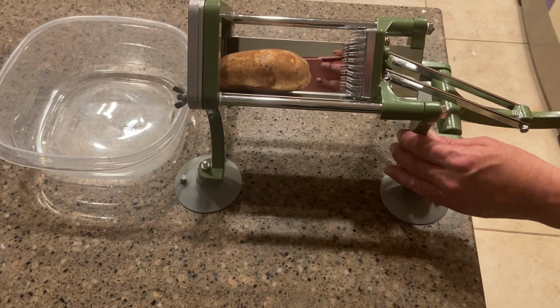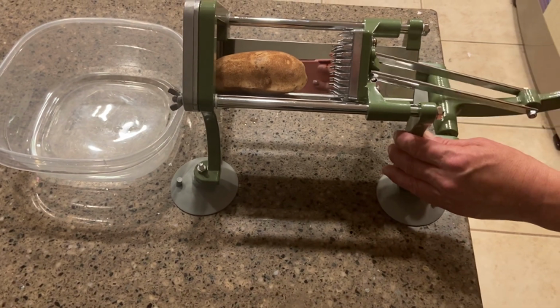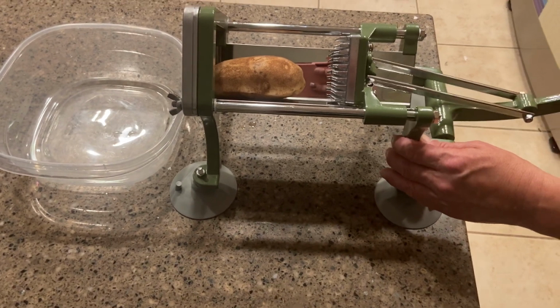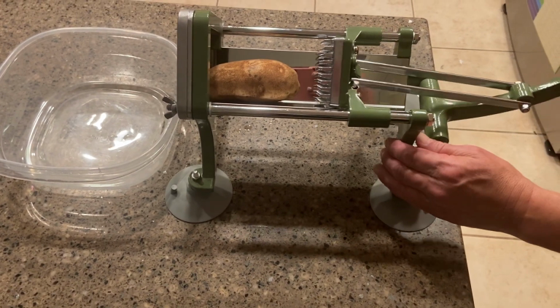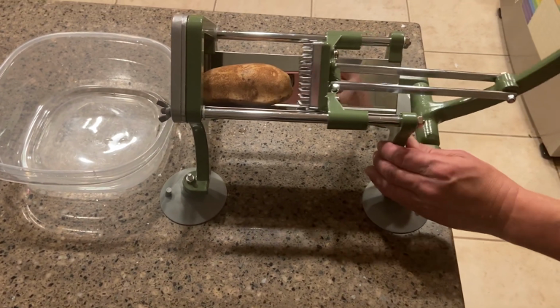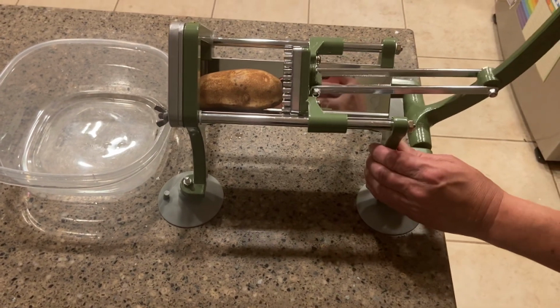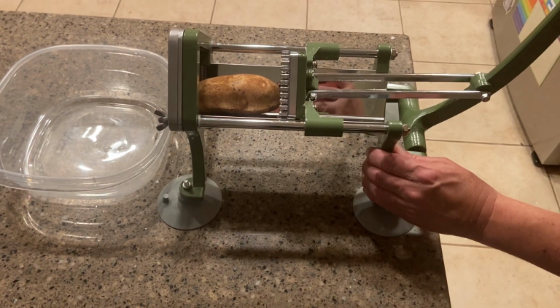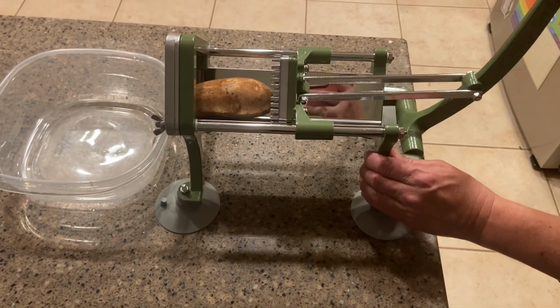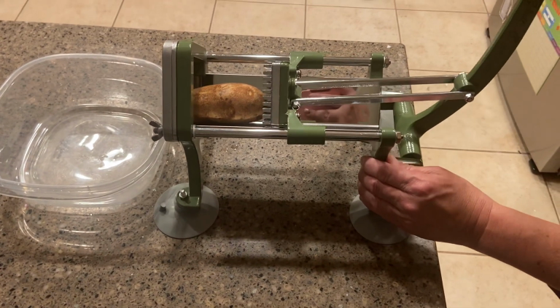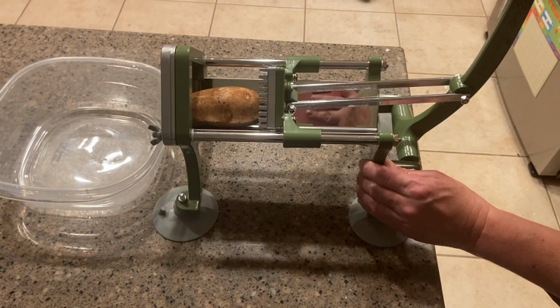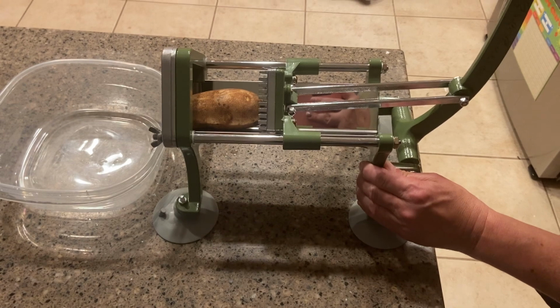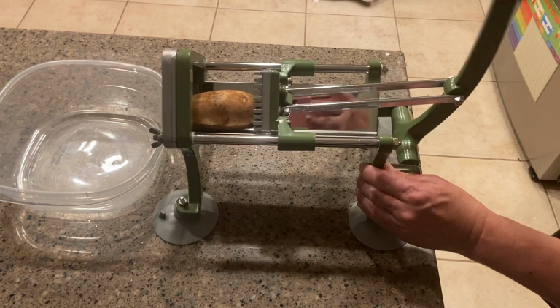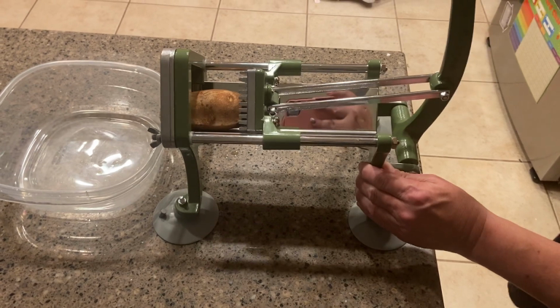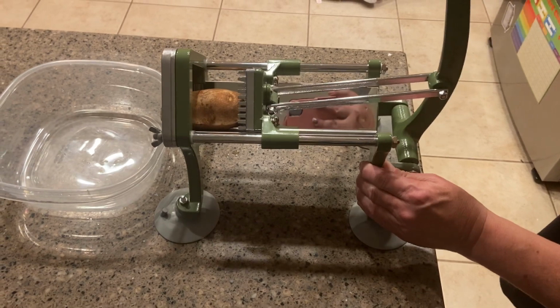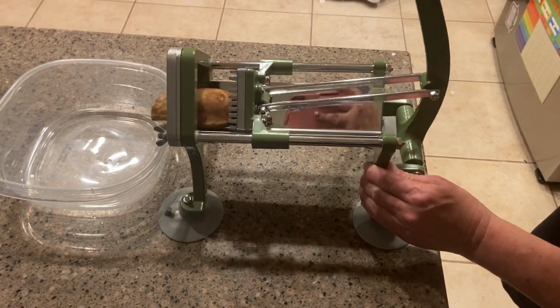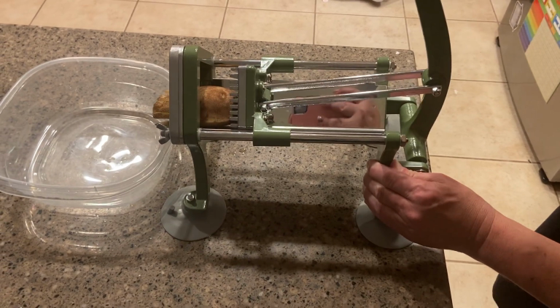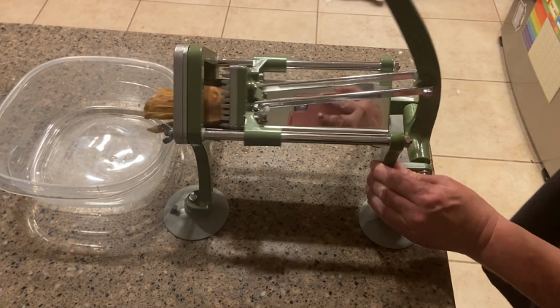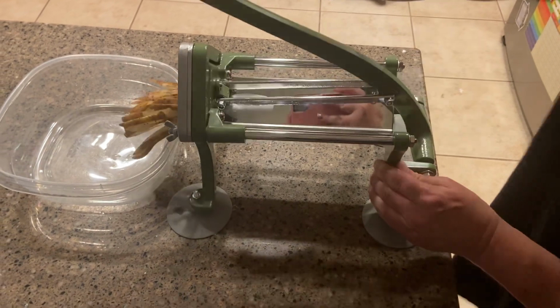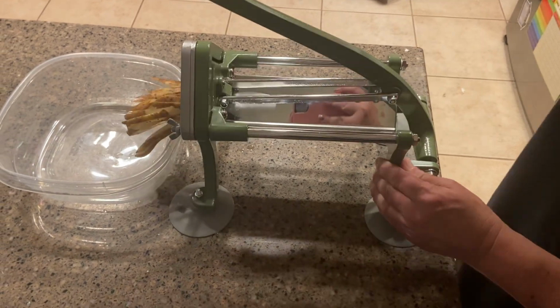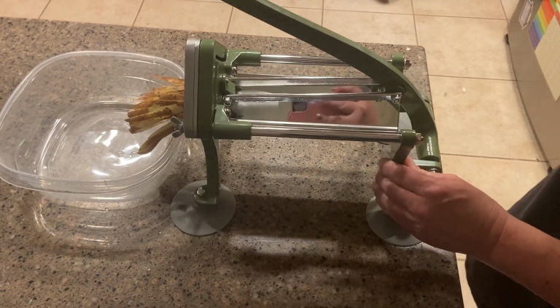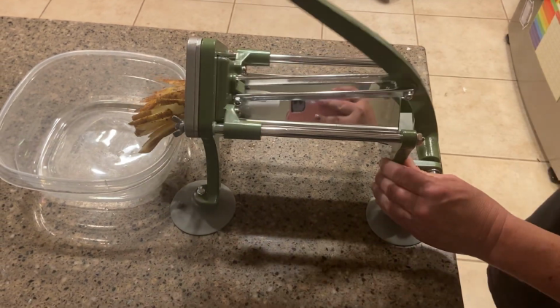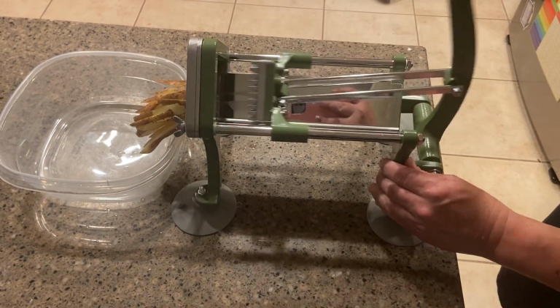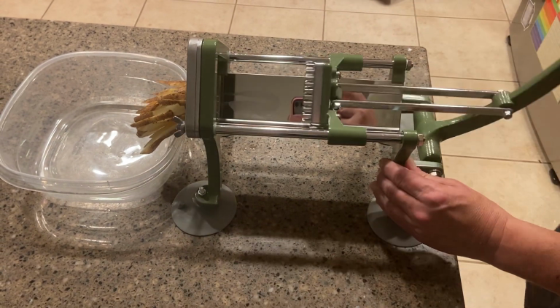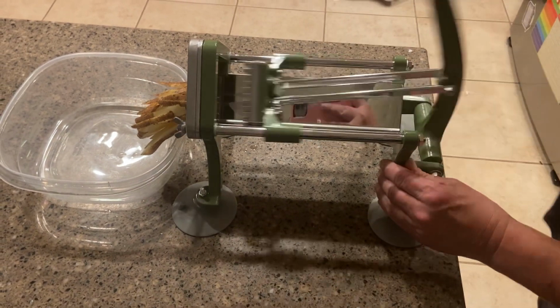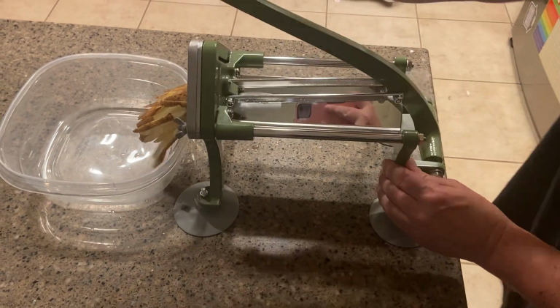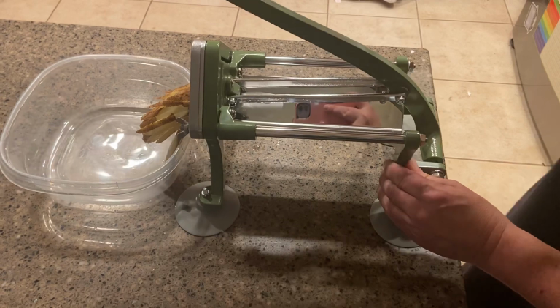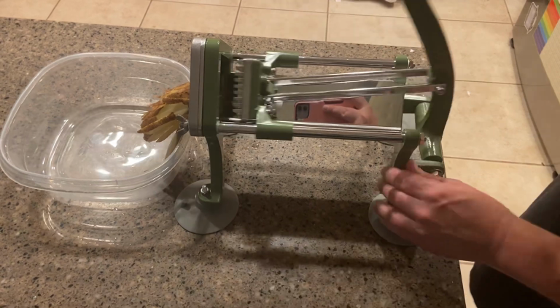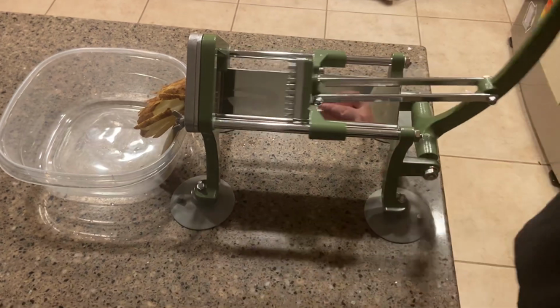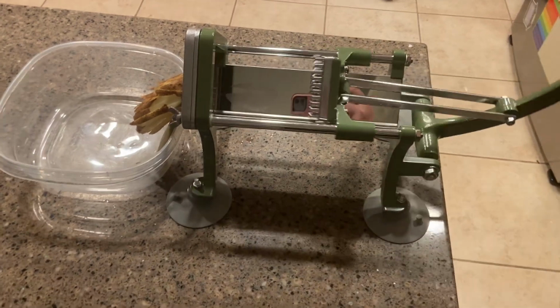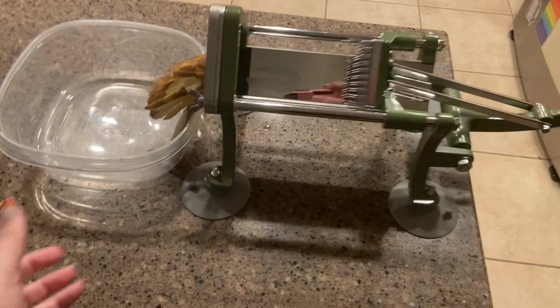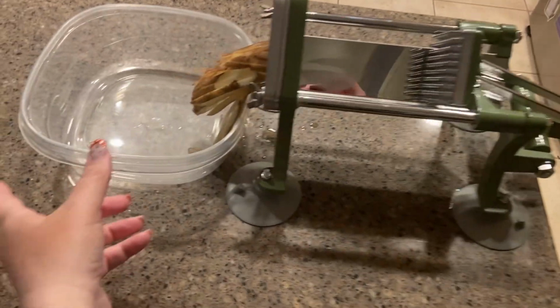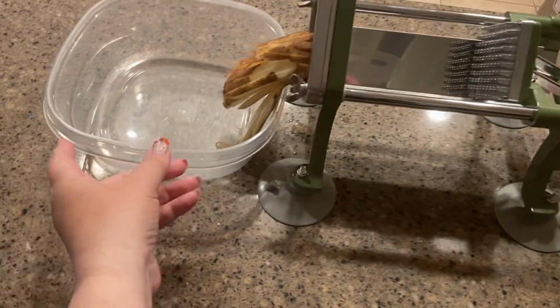You're basically just going to close it over. You have to use a little bit of force, but then it'll actually shoot out the fries, and now you have some fries right here.